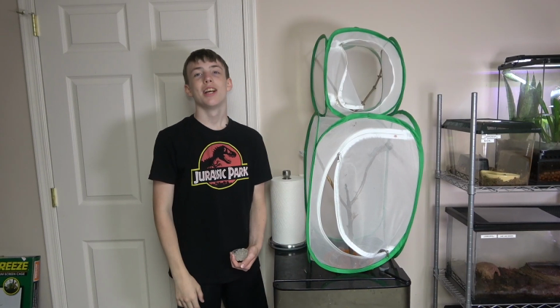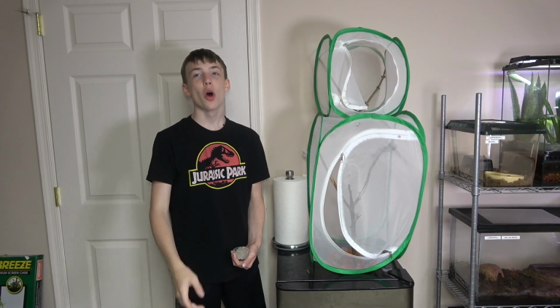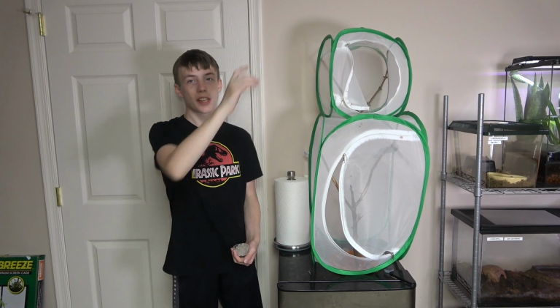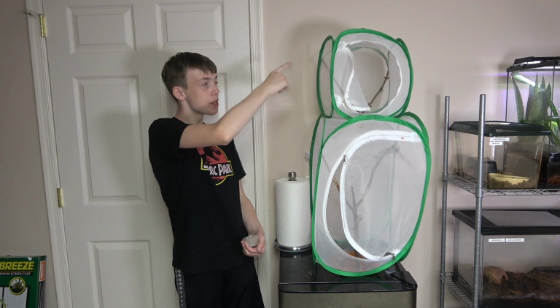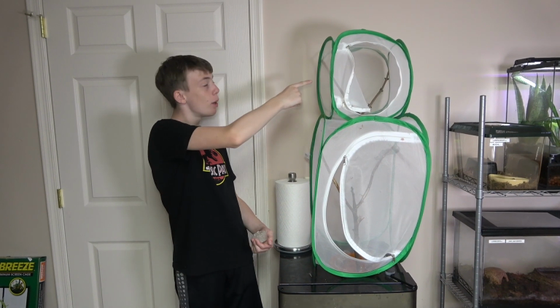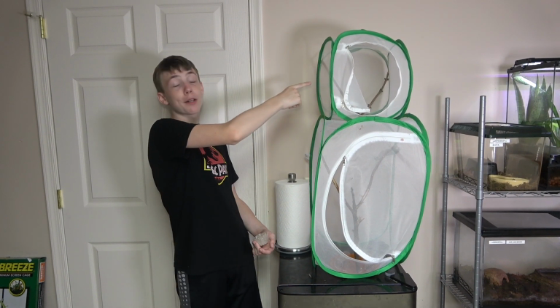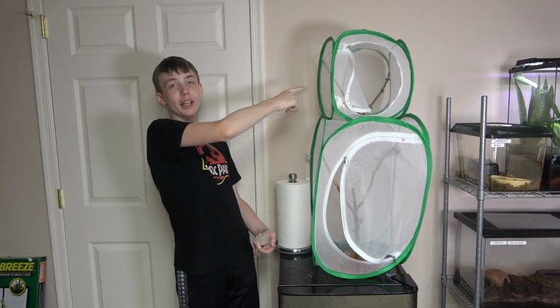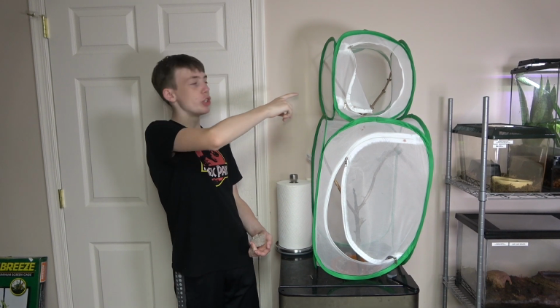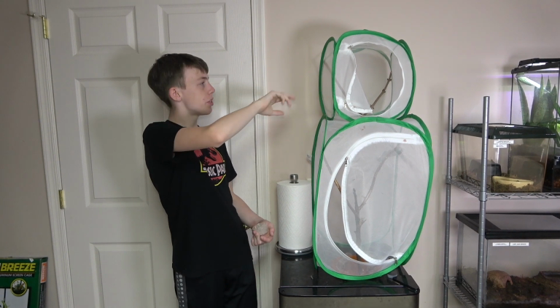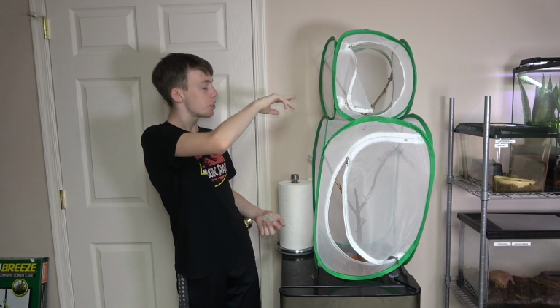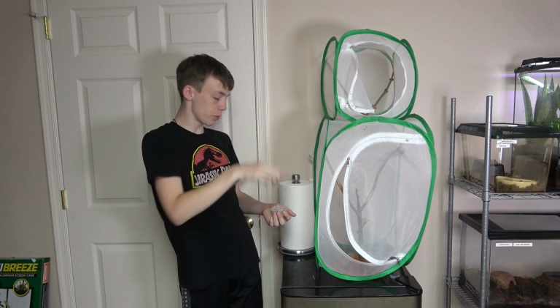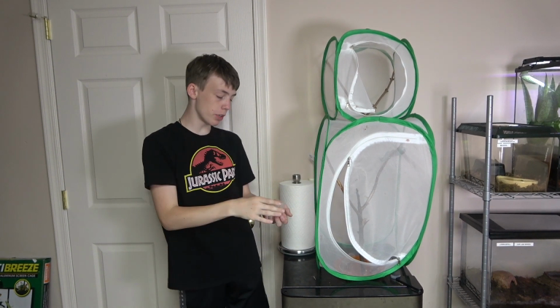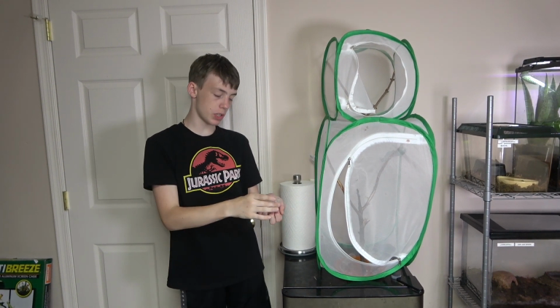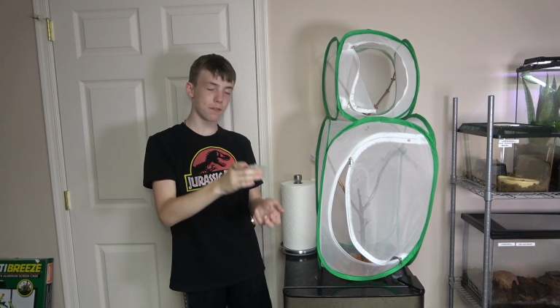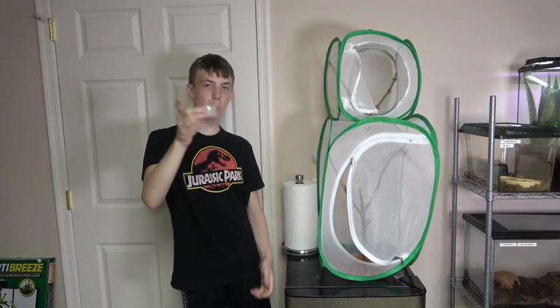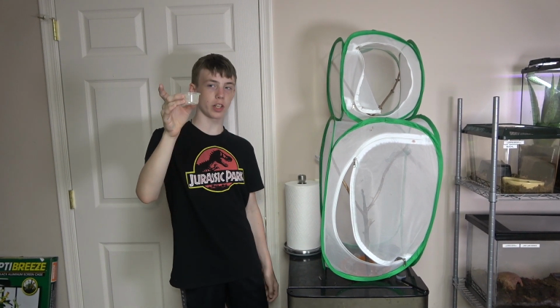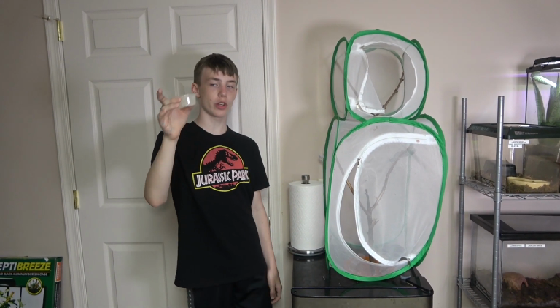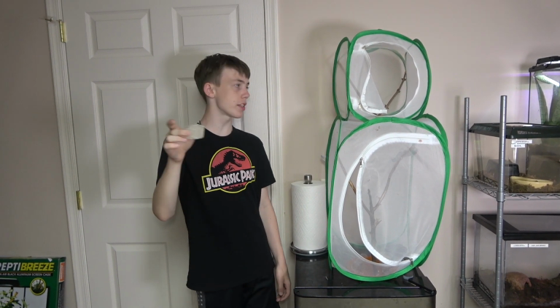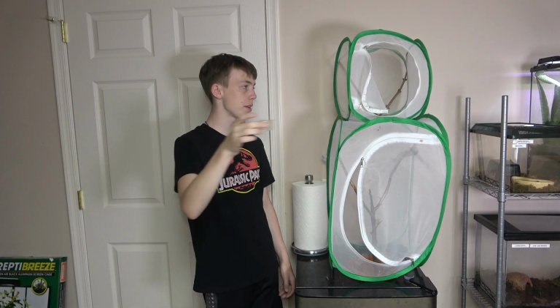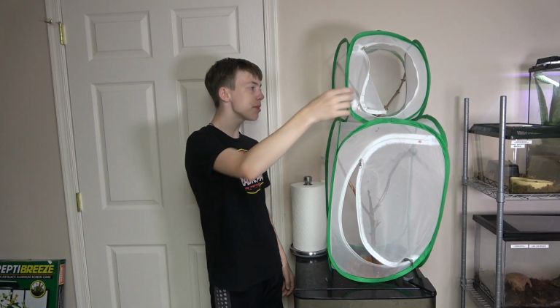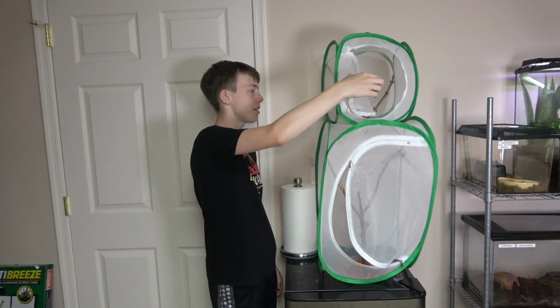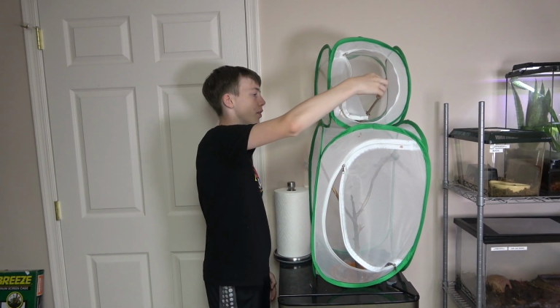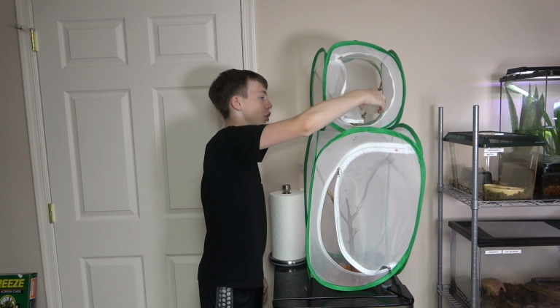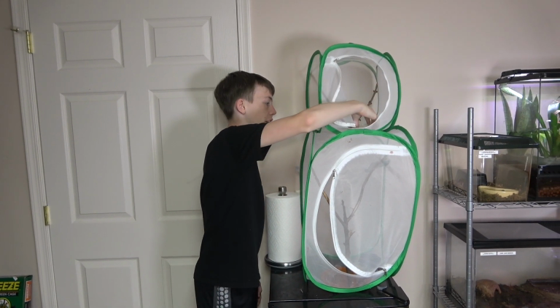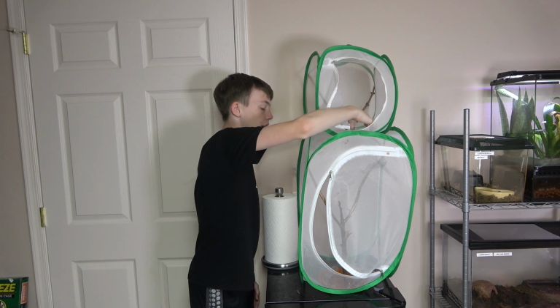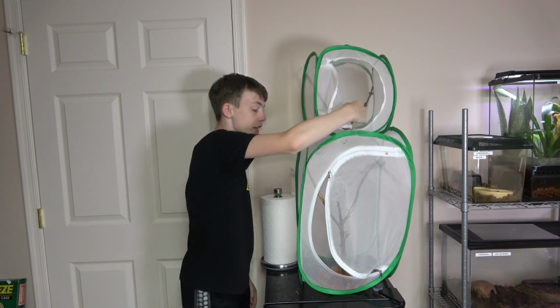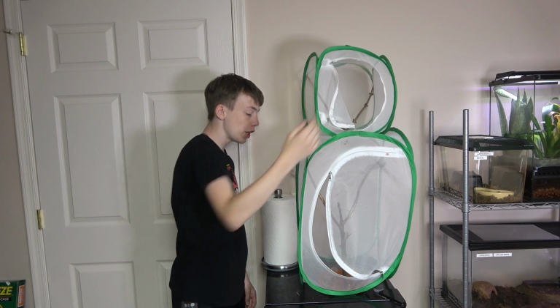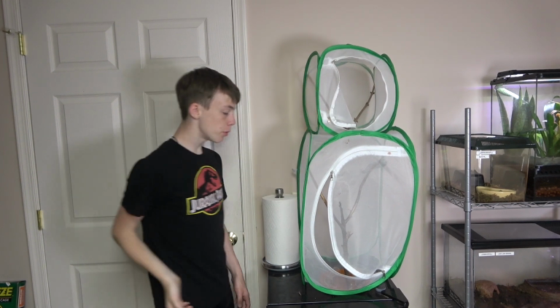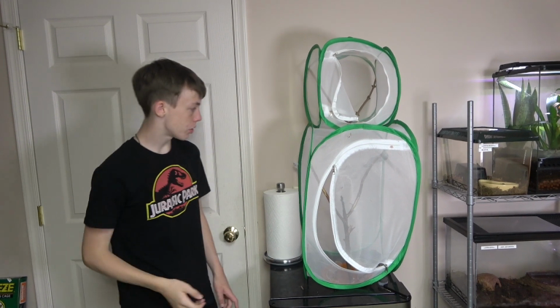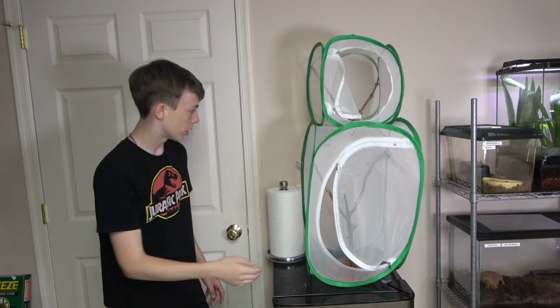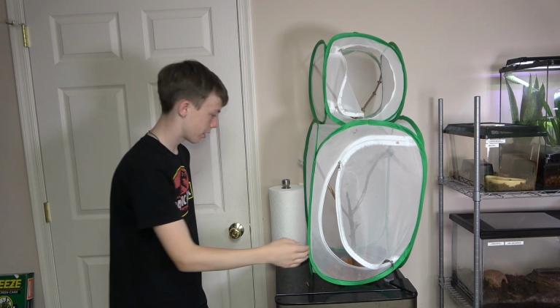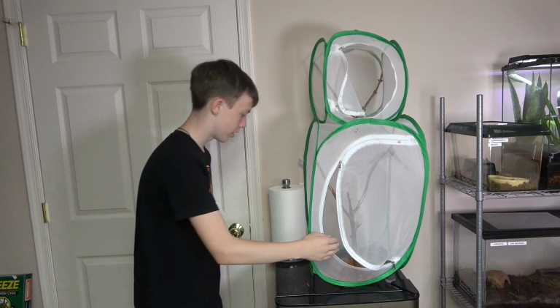So we set up this smaller butterfly enclosure with some sticks, and we're going to put in the solidified water so the crickets and maybe the mantis have something to drink. Now let's put in one of the smaller mantises.